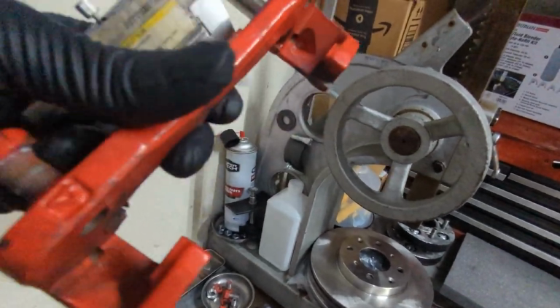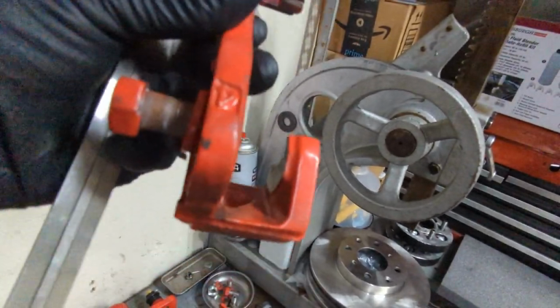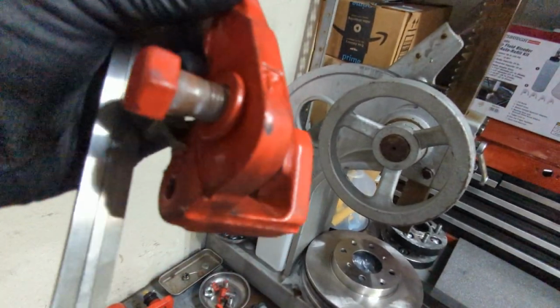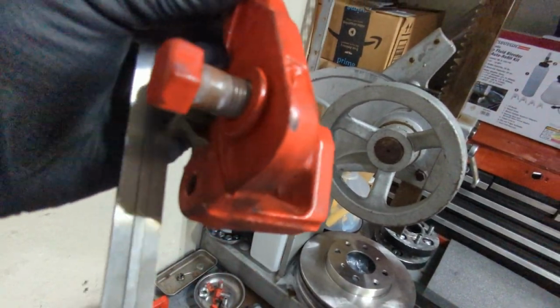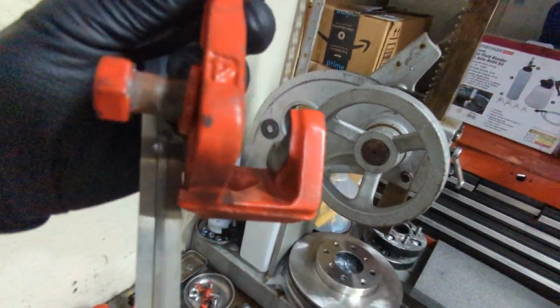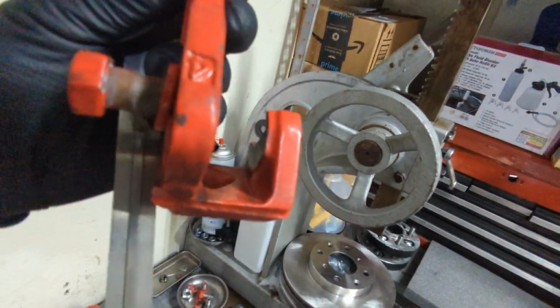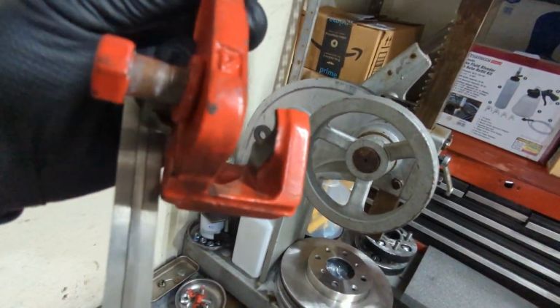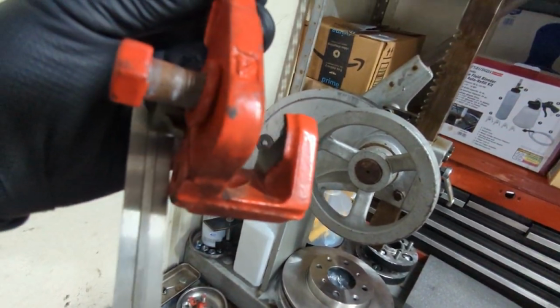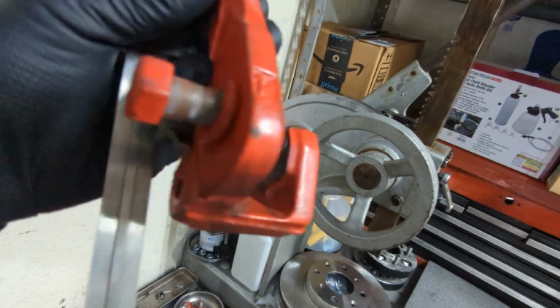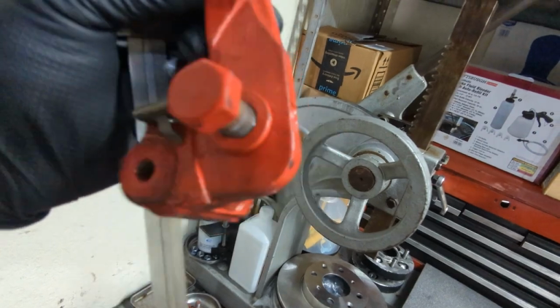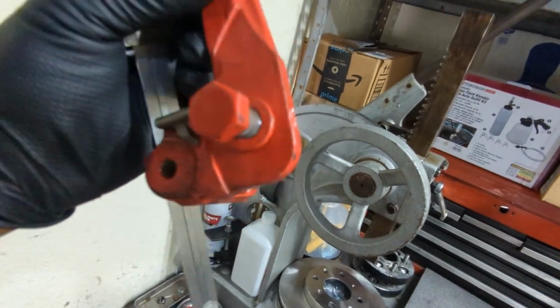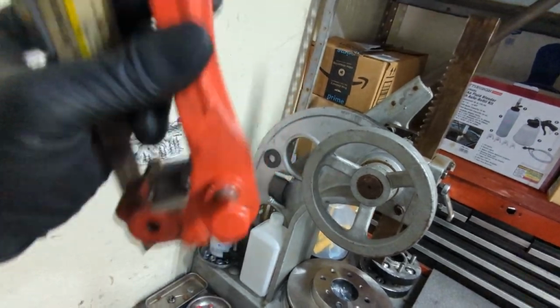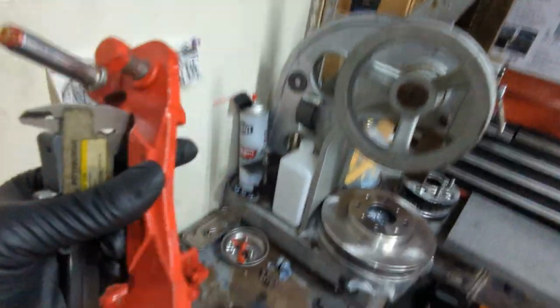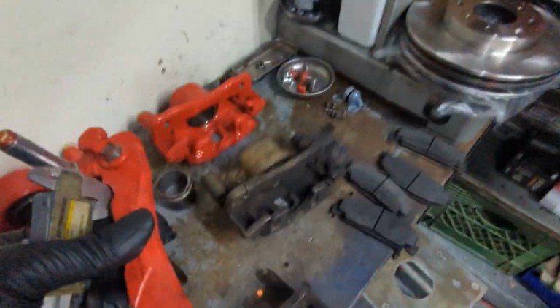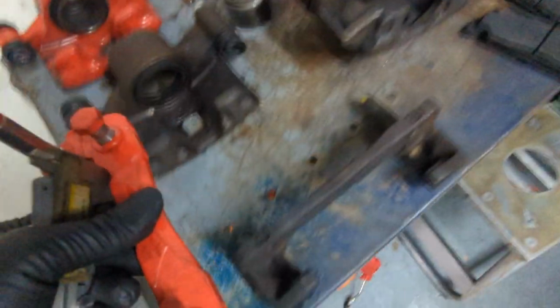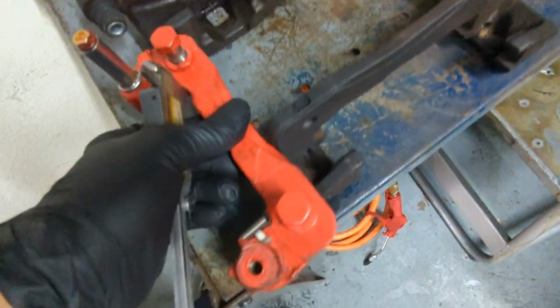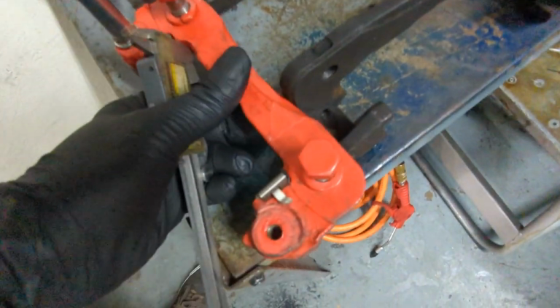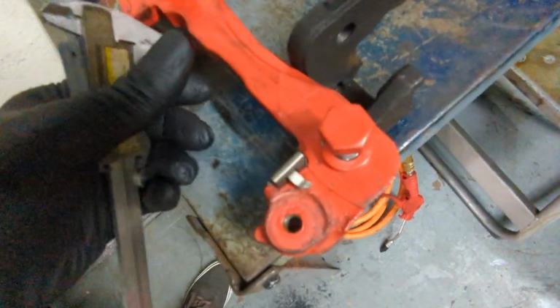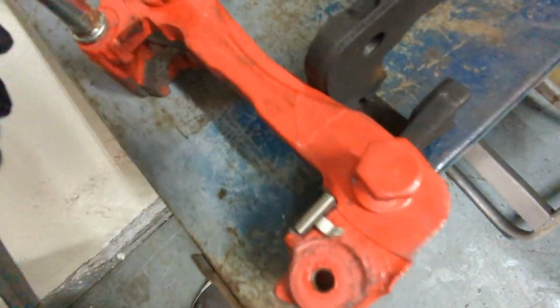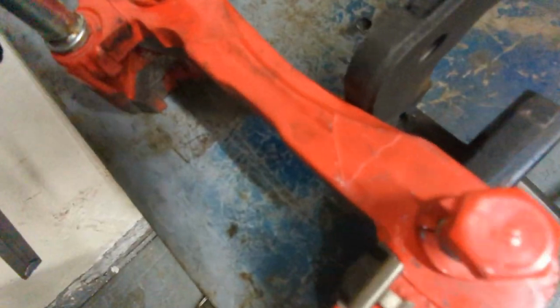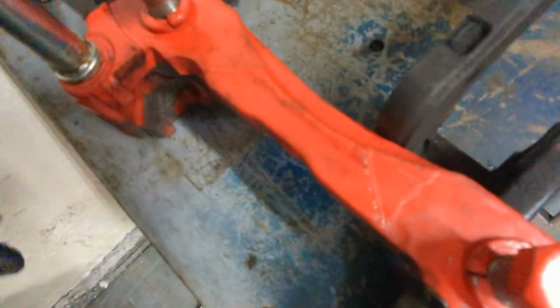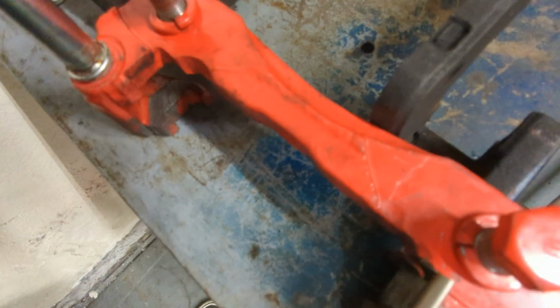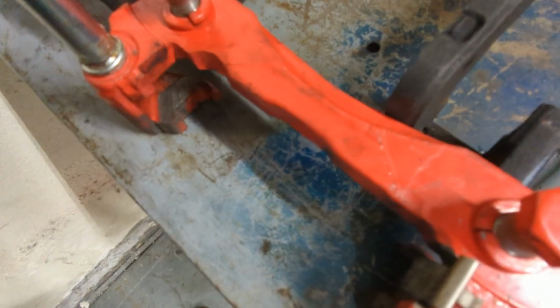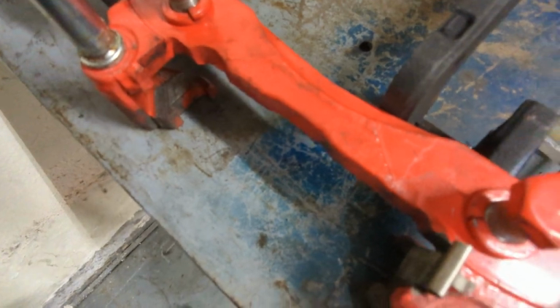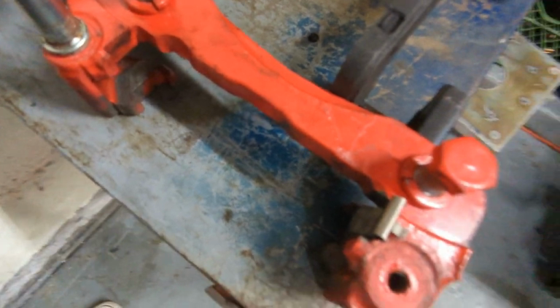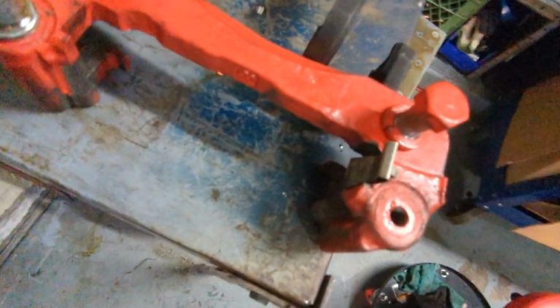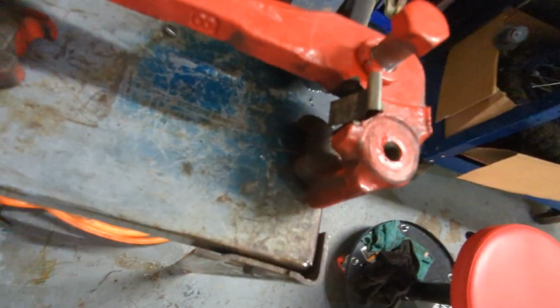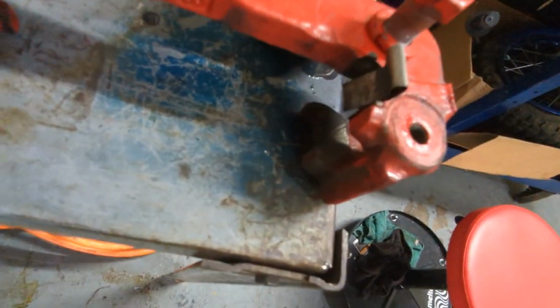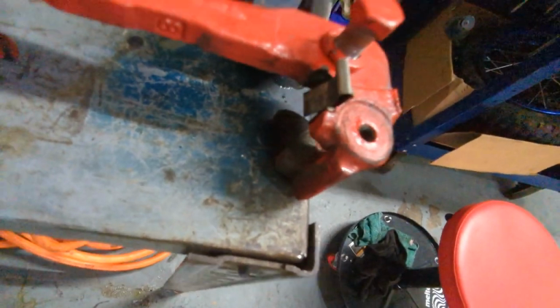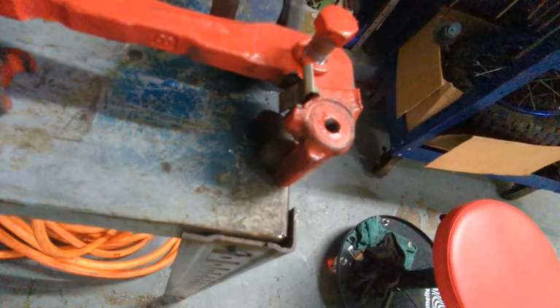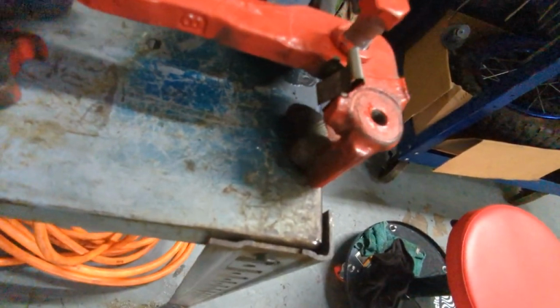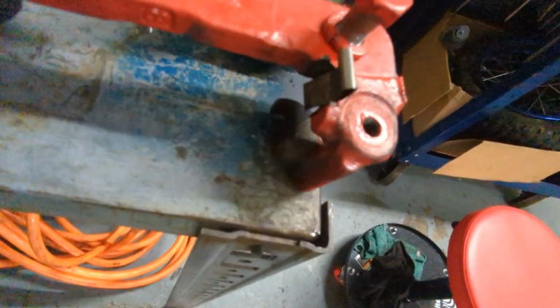You can see it in there — that's from contact with the rotor. Man, that's horrible. It scratched the powder coat right off of that thing.